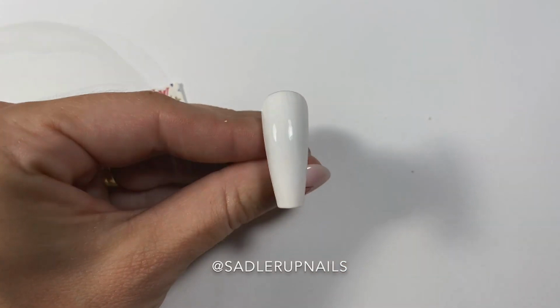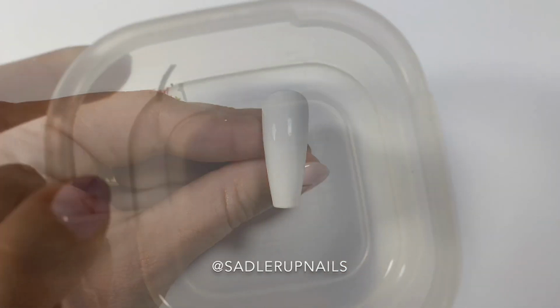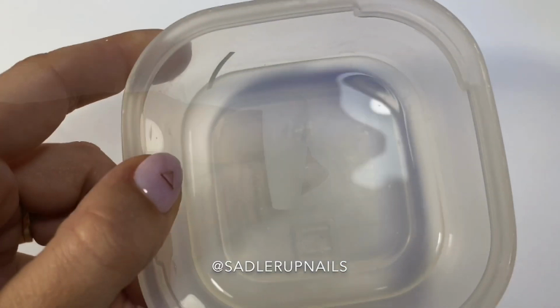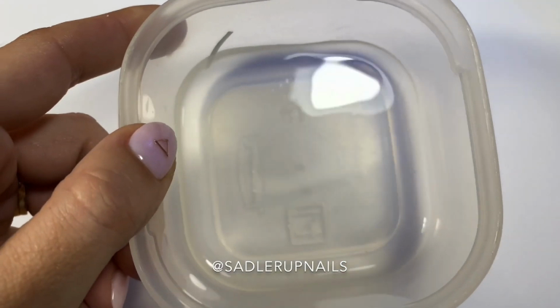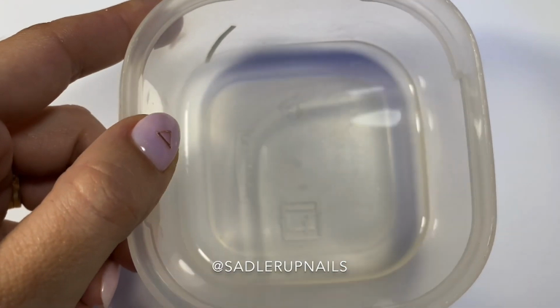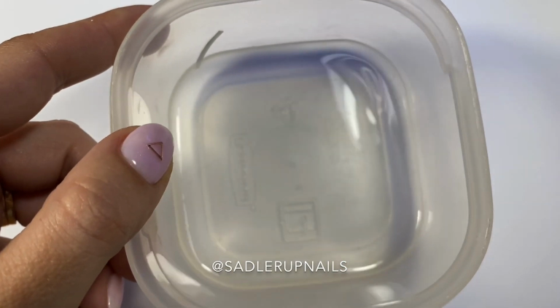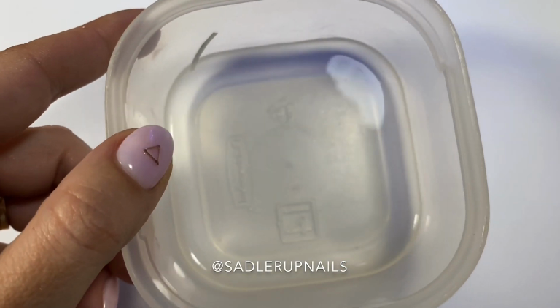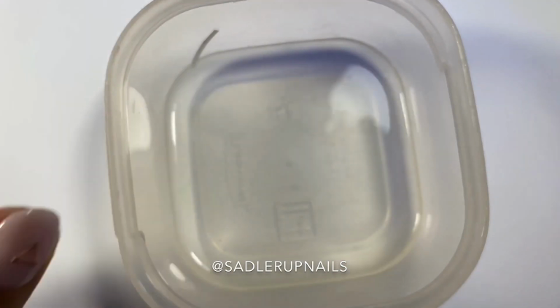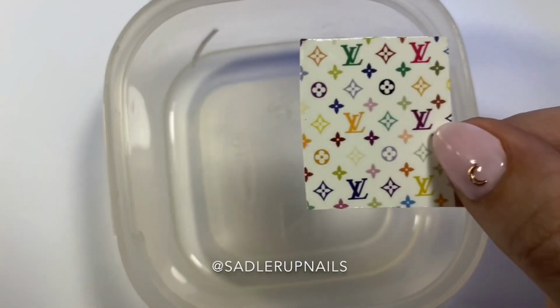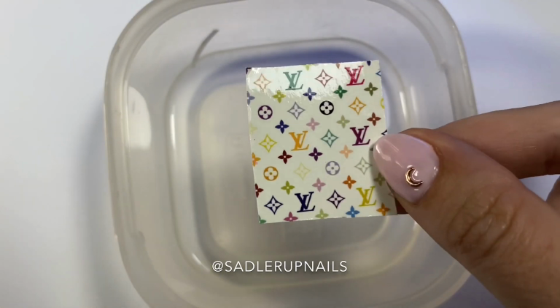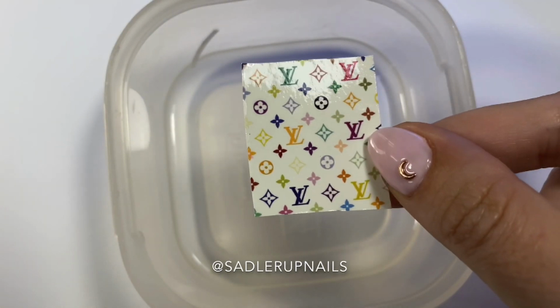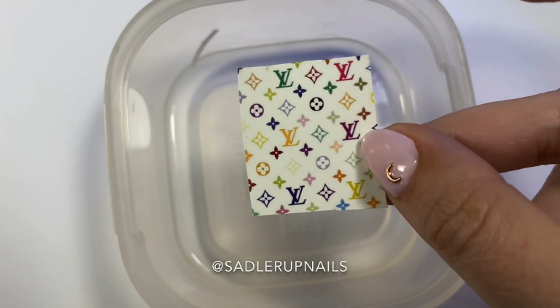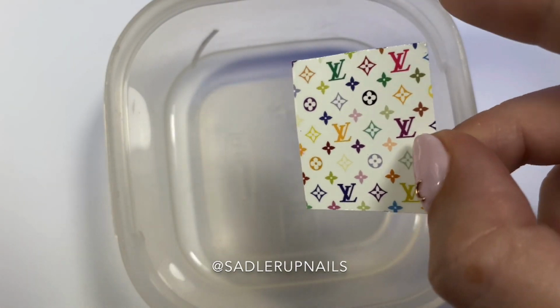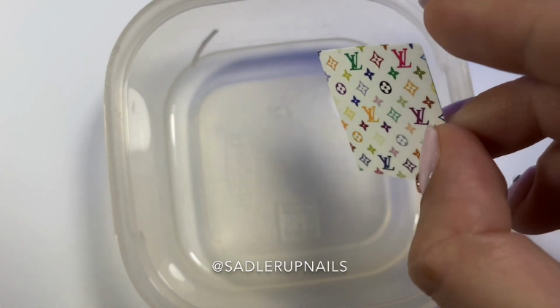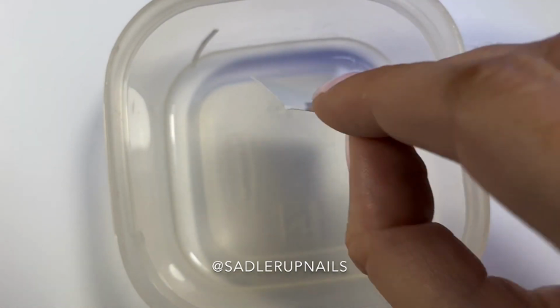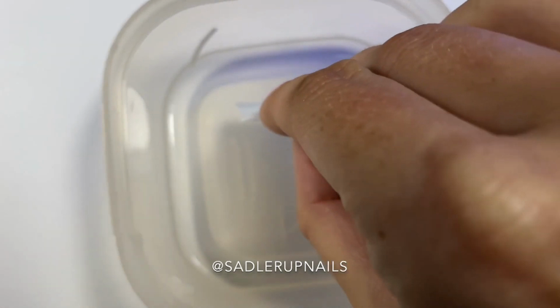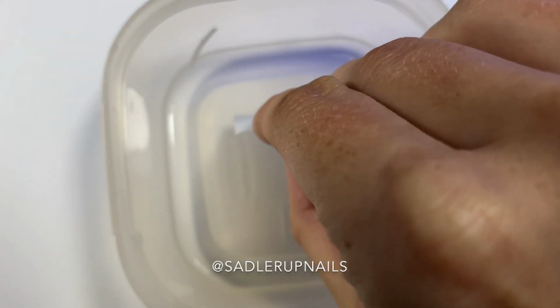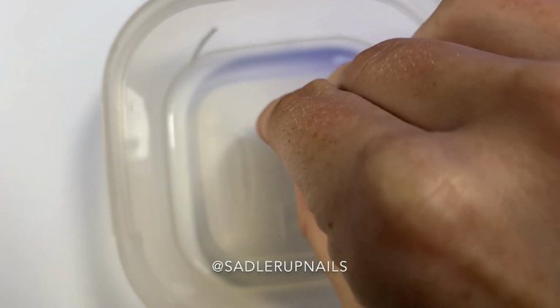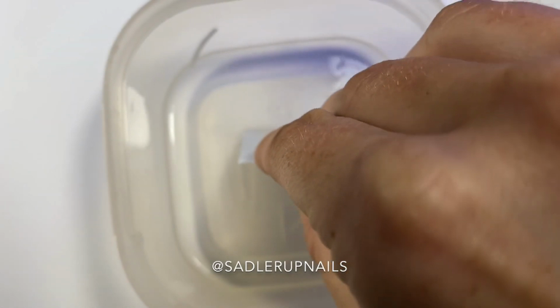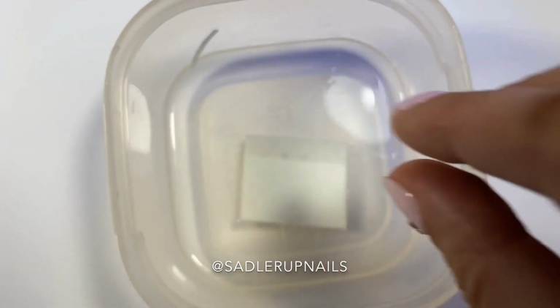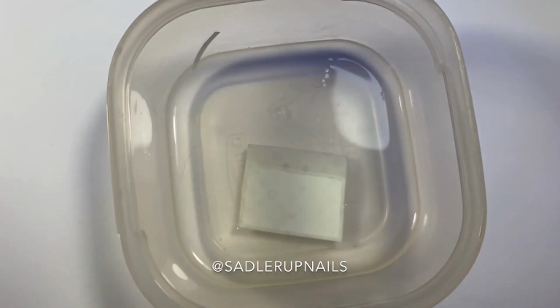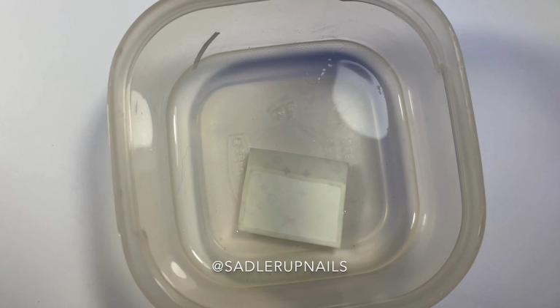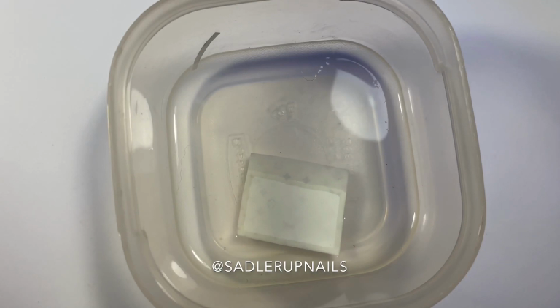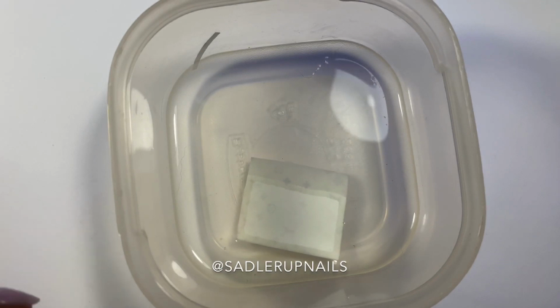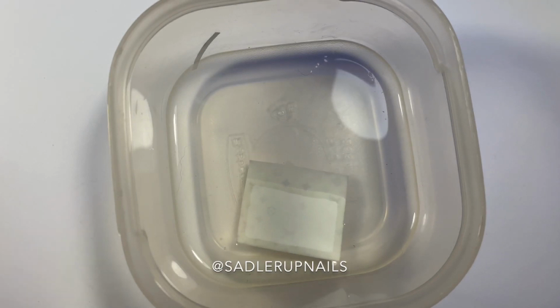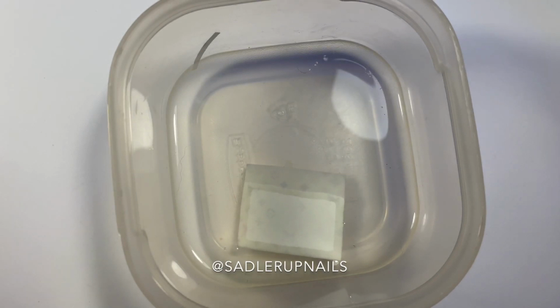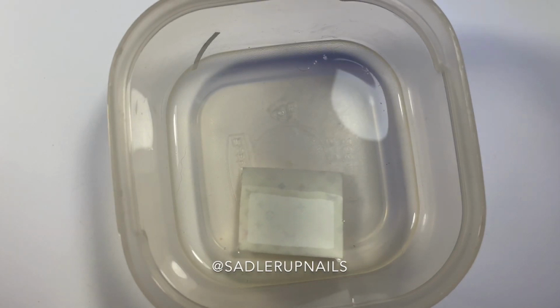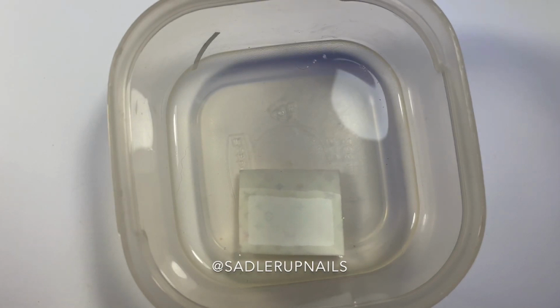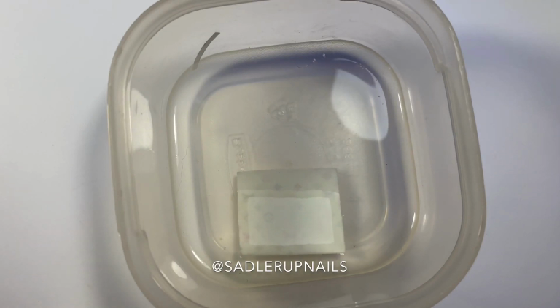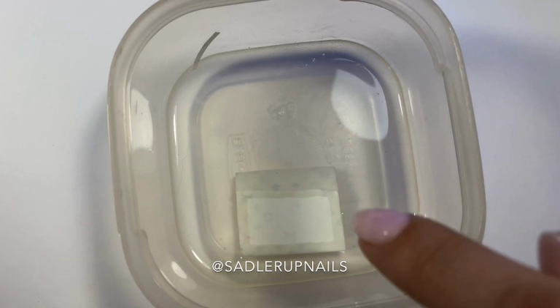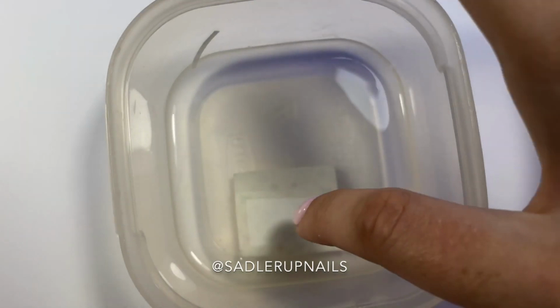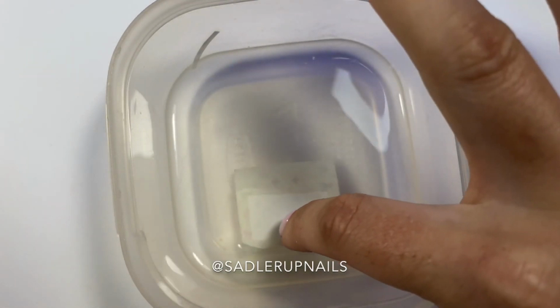I prefer to just put down a base coat, and you do cure that base coat. You do not put the decal on wet gel — that would just be a complete mess.